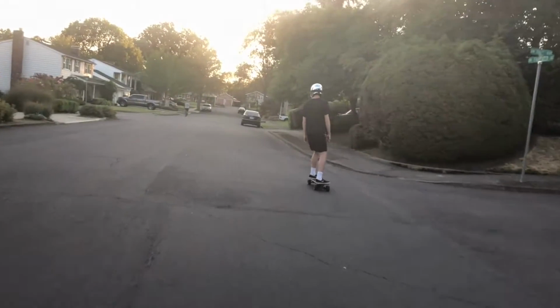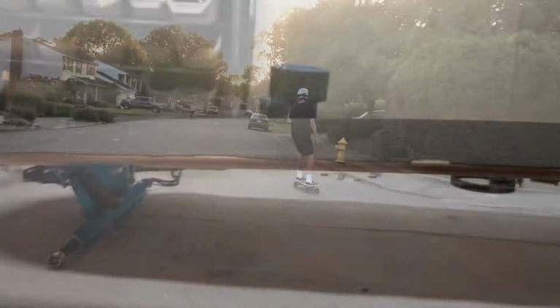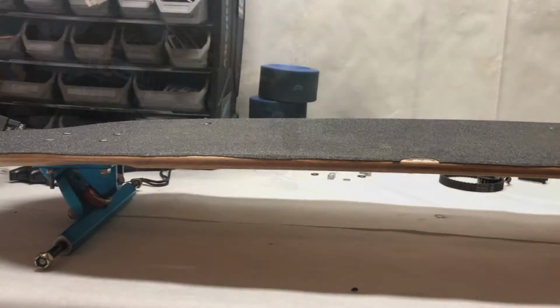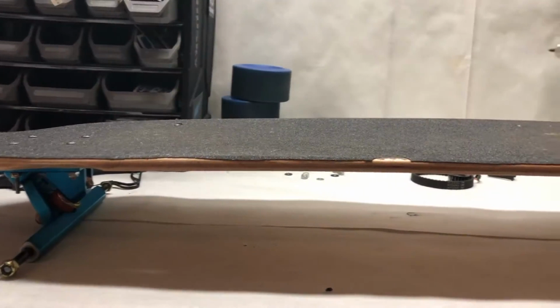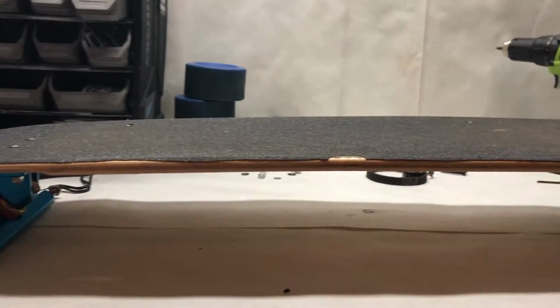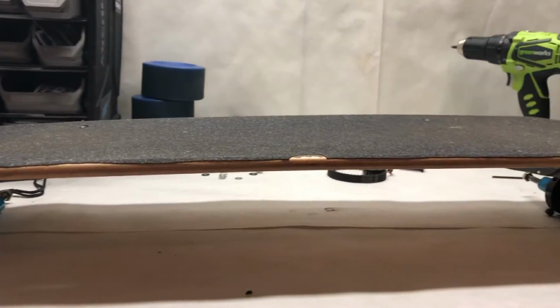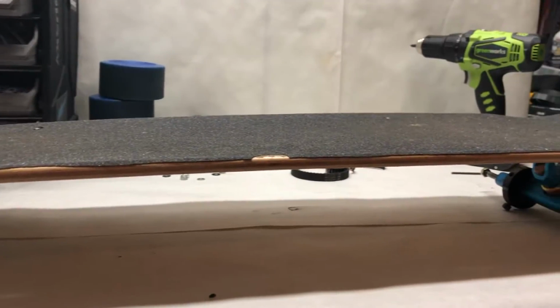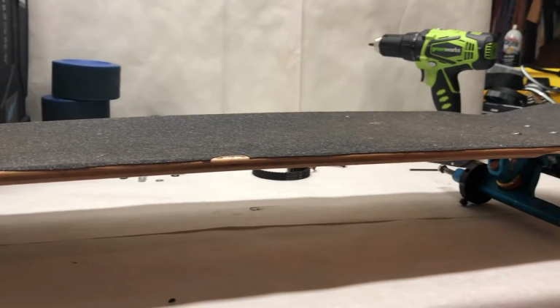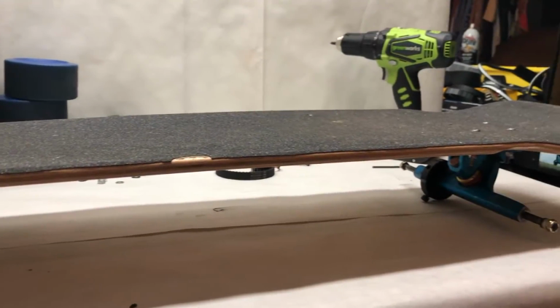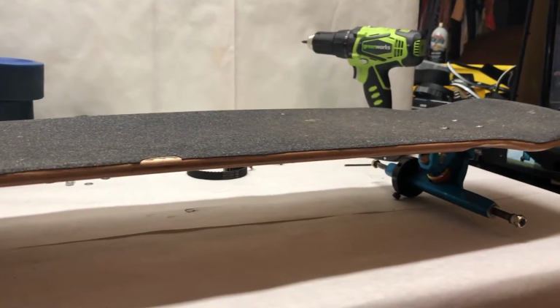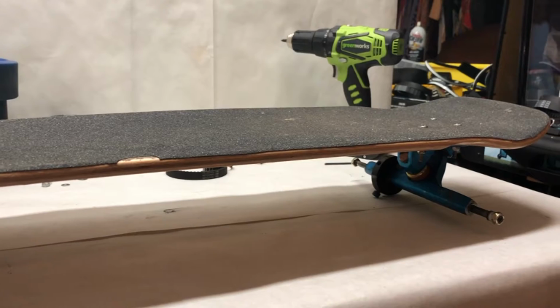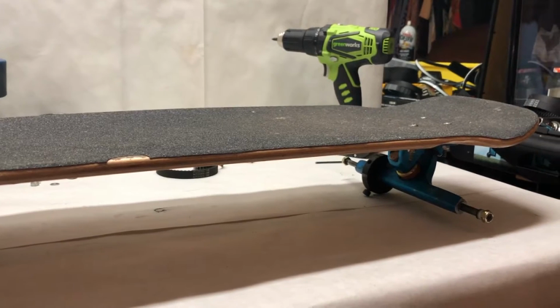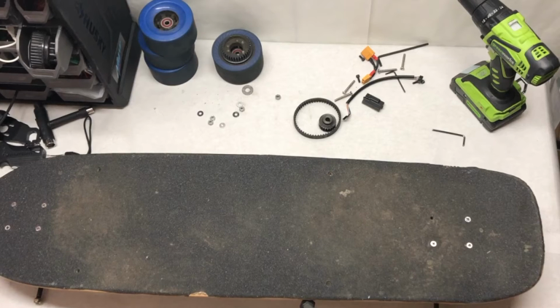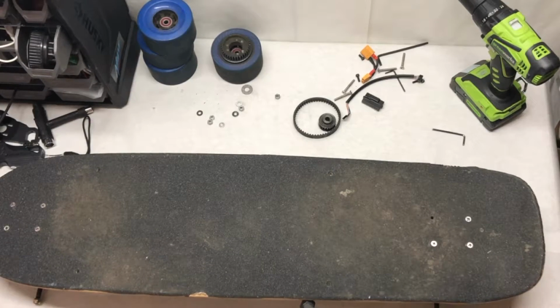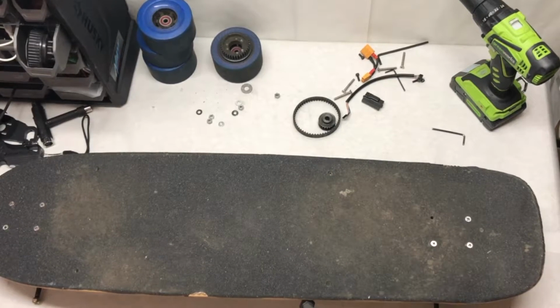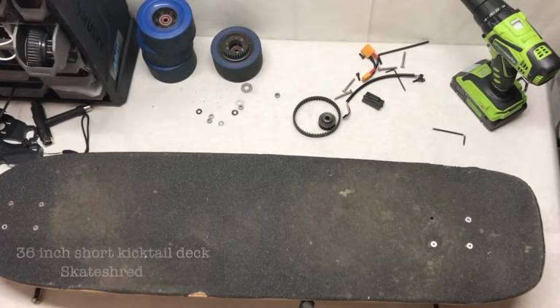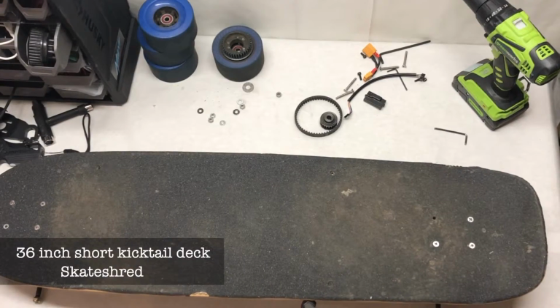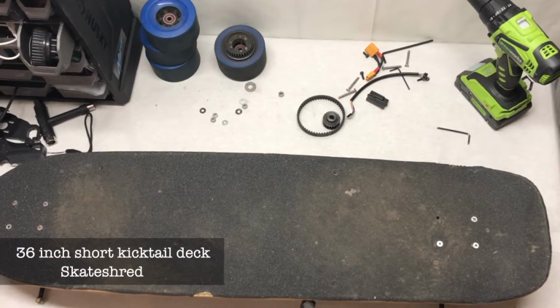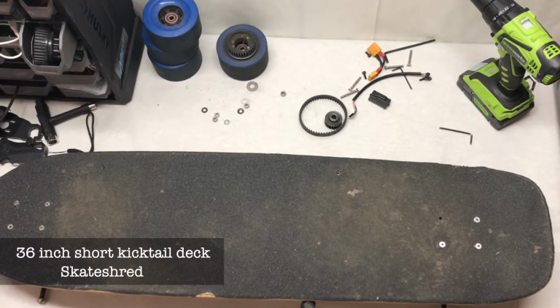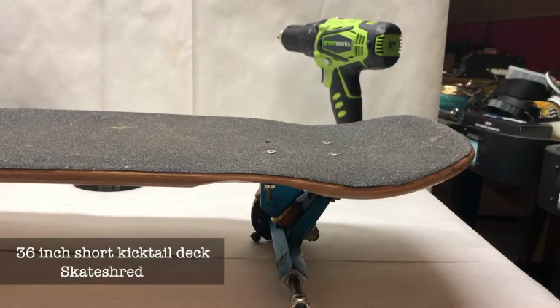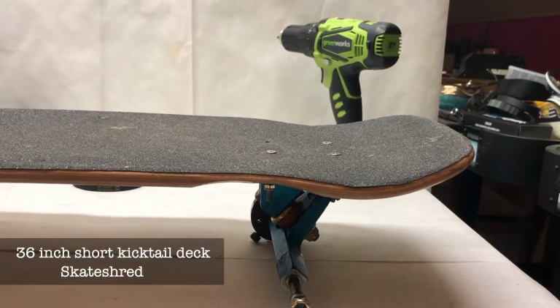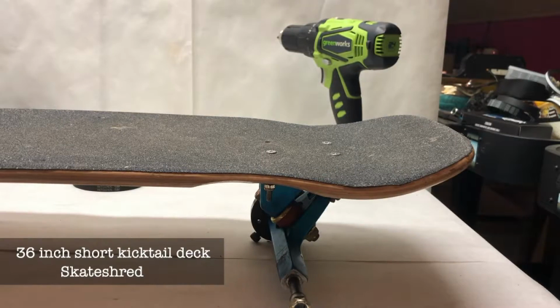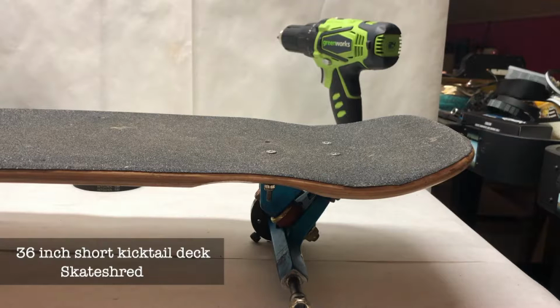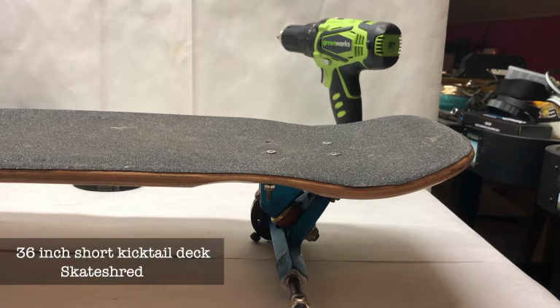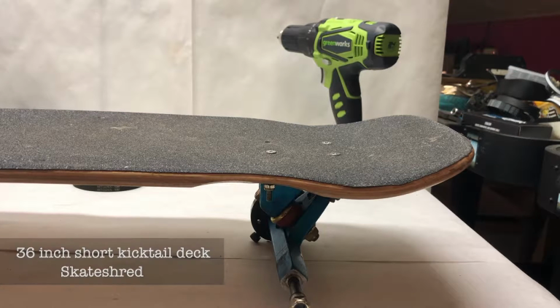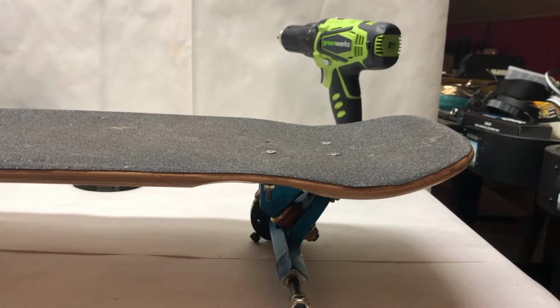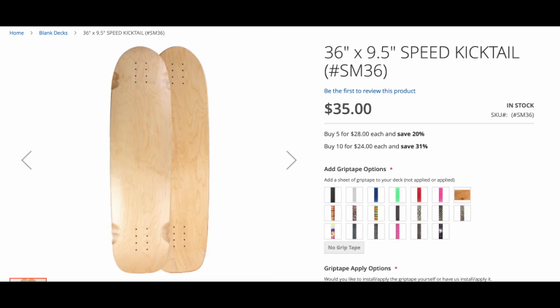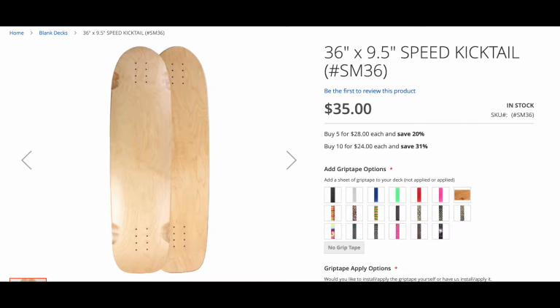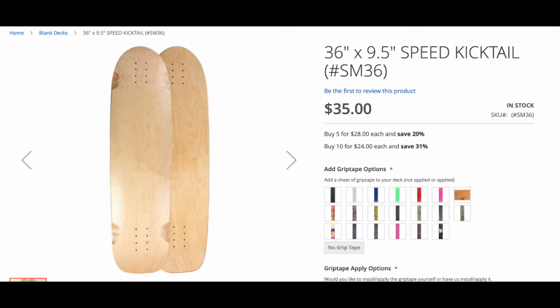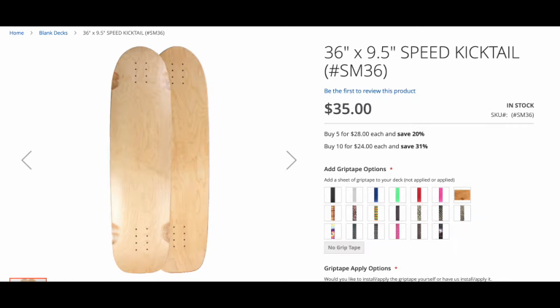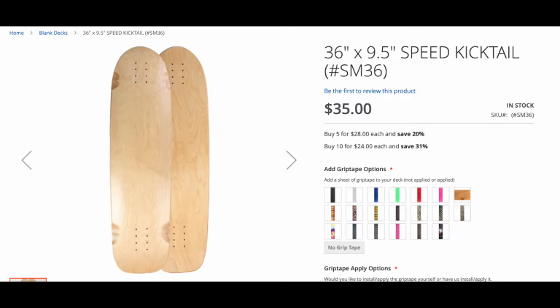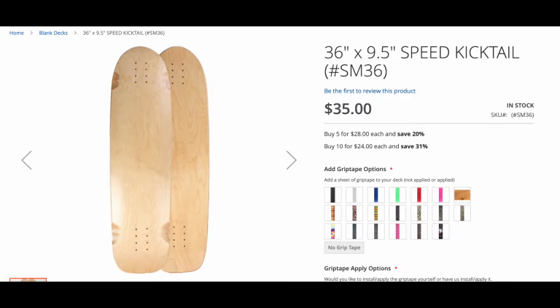Welcome back to a new video. Today's video is going to be about how we built this DIY electric shortboard. The first part we used was this deck, which is a 36-inch long deck featuring a mini kicktail. It's a little bit shorter than most of our decks, which is why it's going to be a great fit for this build.